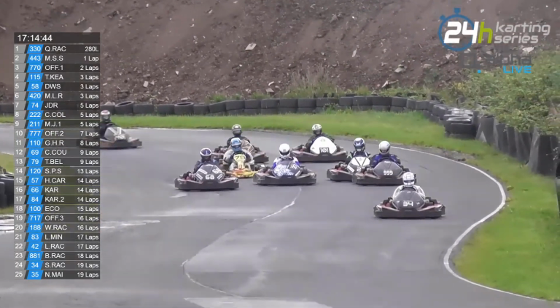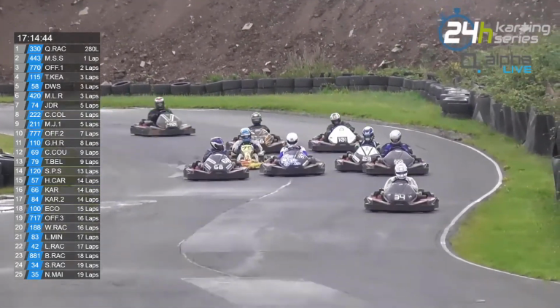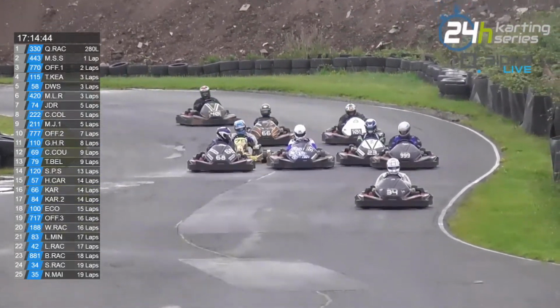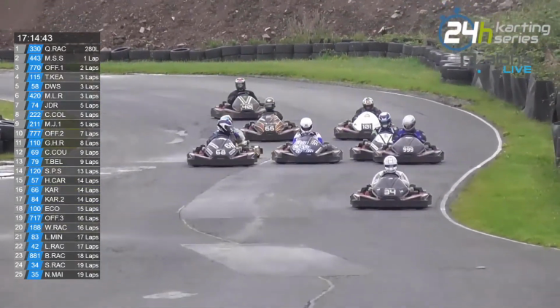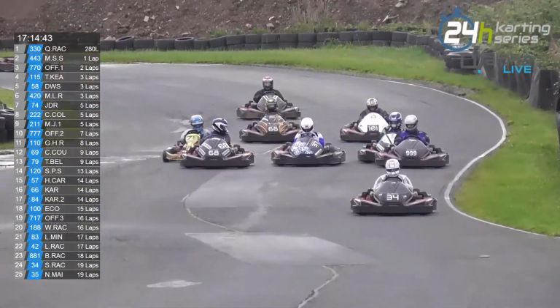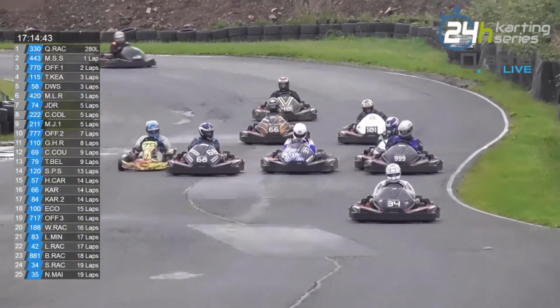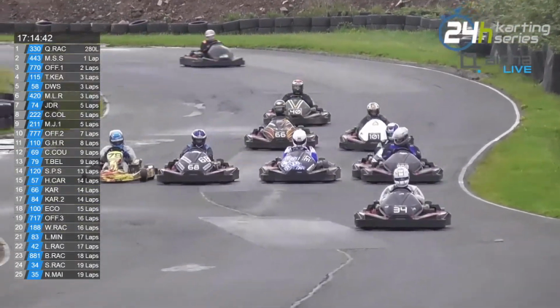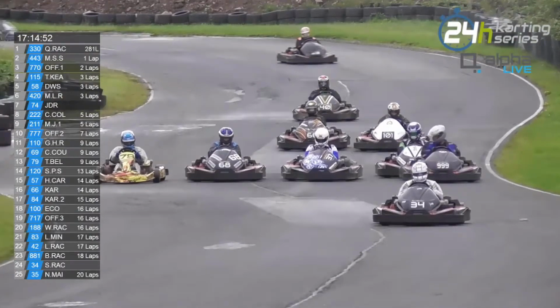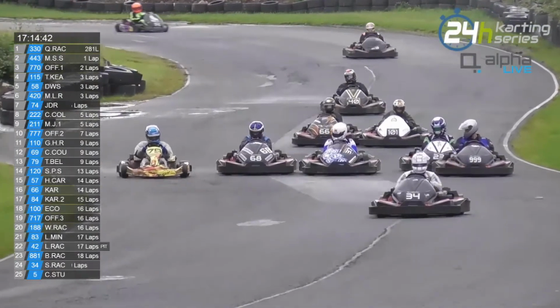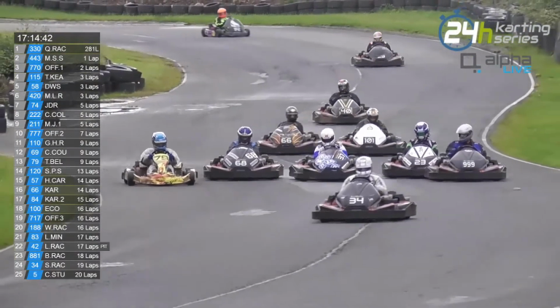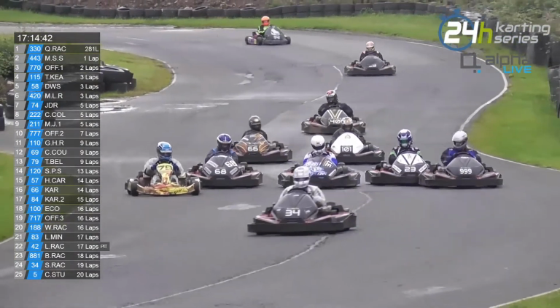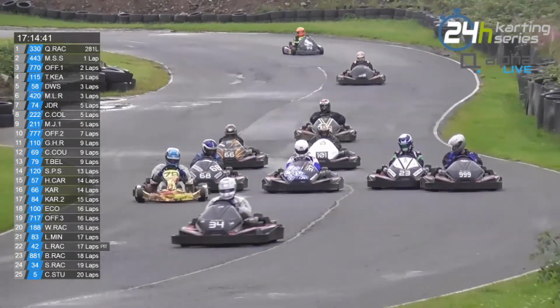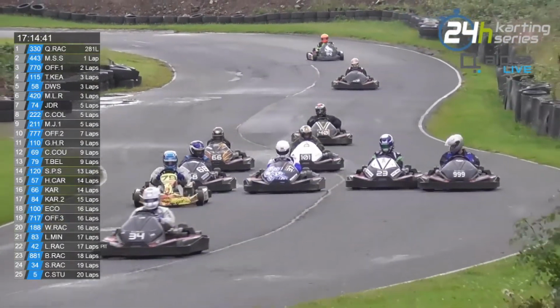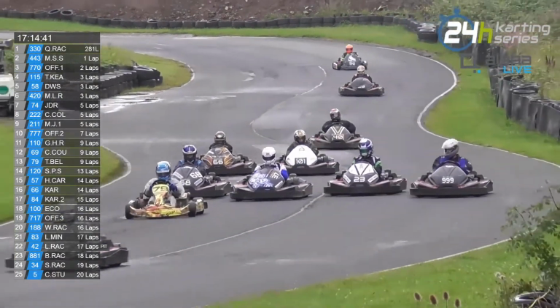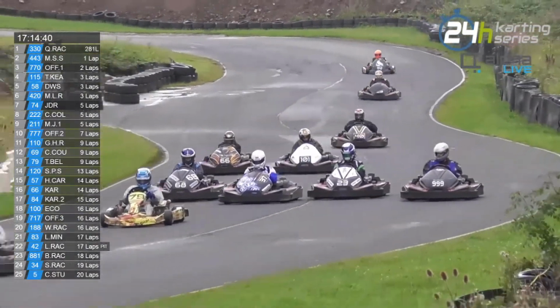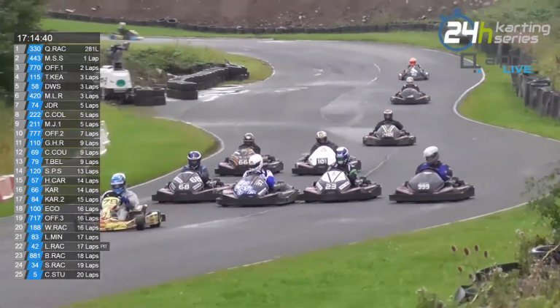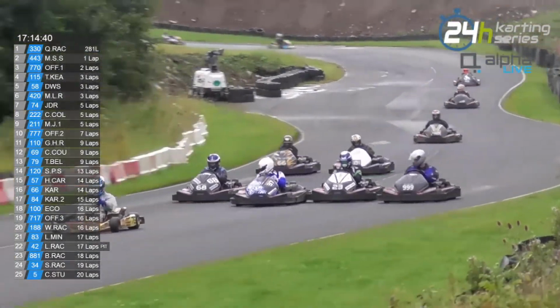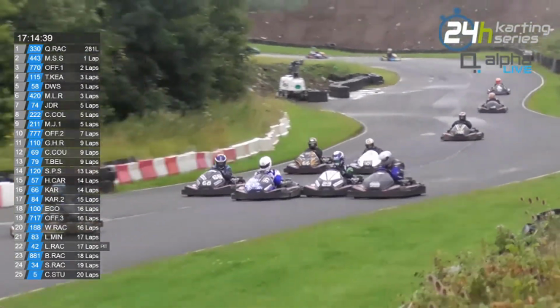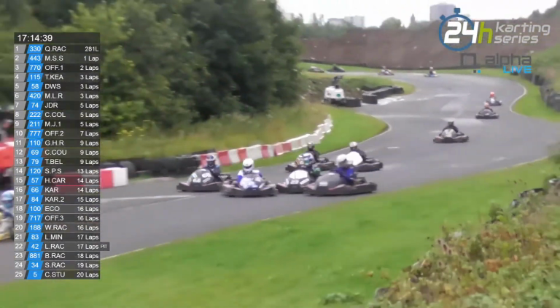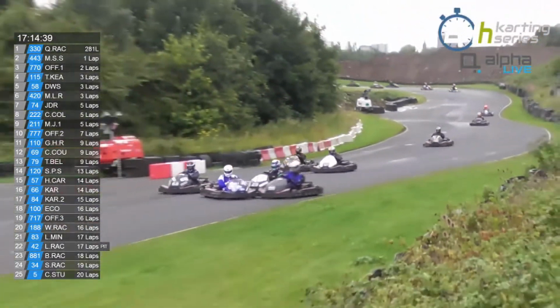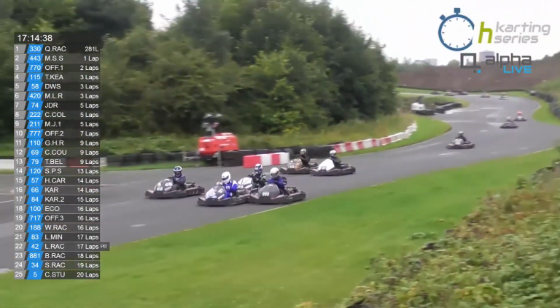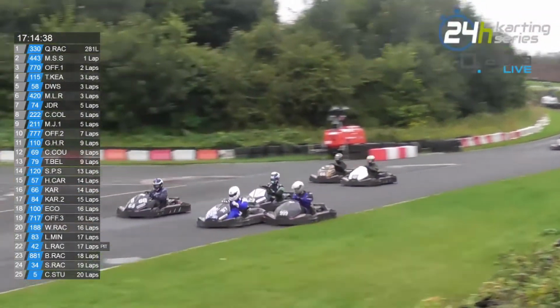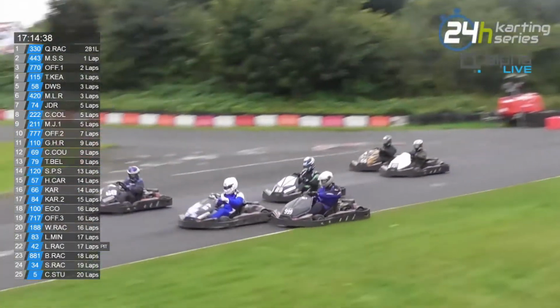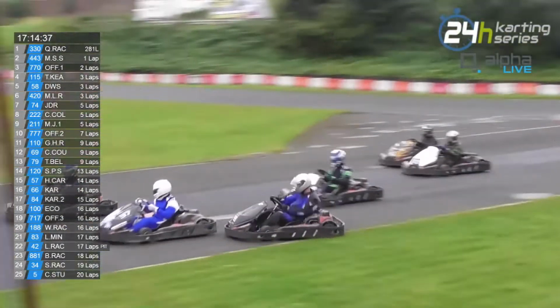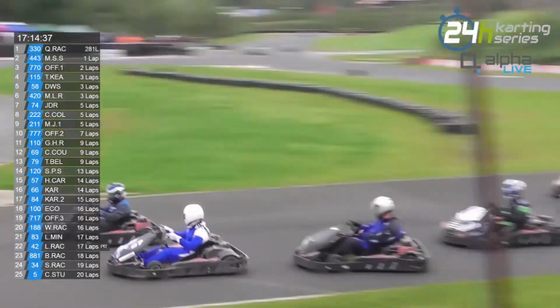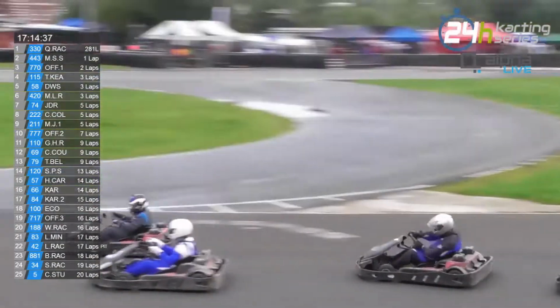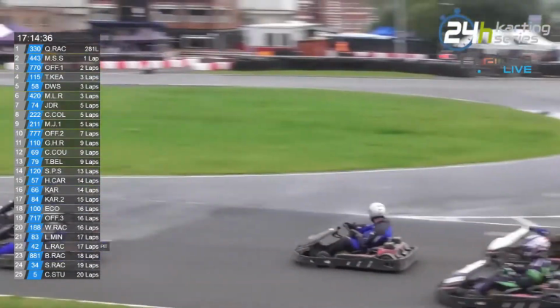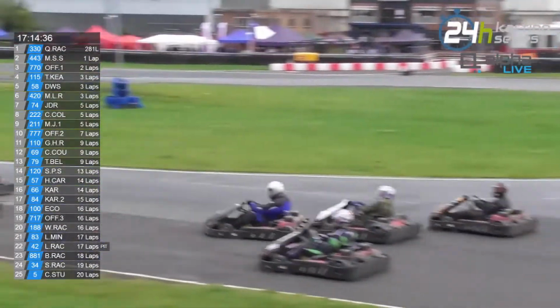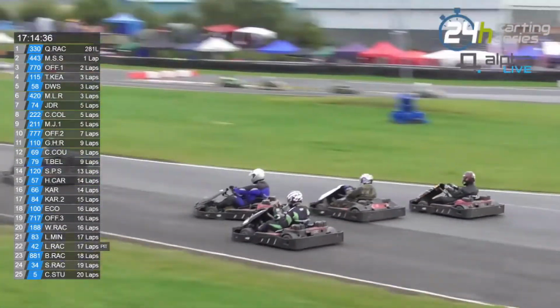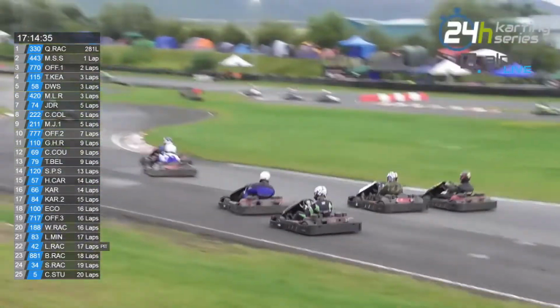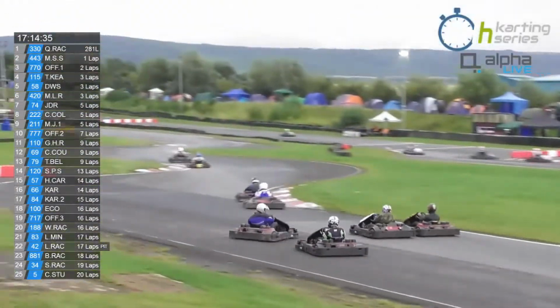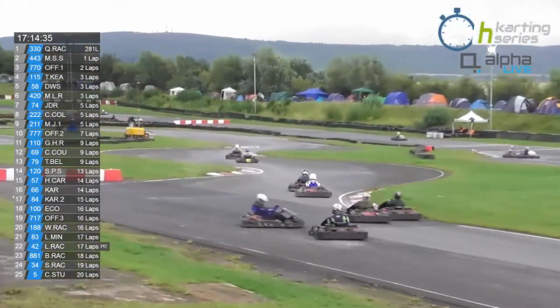7th place is the 74 of JDR. 8th place is the 222 Canterbury College team. 9th place is the 2-1-1 MS JSR. There was a massive moment there for the 999 — four wide going down towards the now renamed Wiggles. Four into... it was a massive moment there.